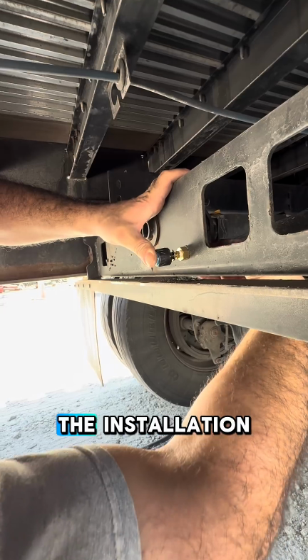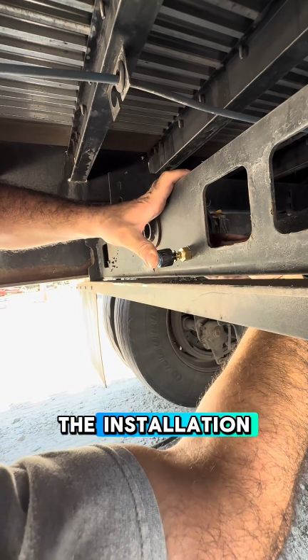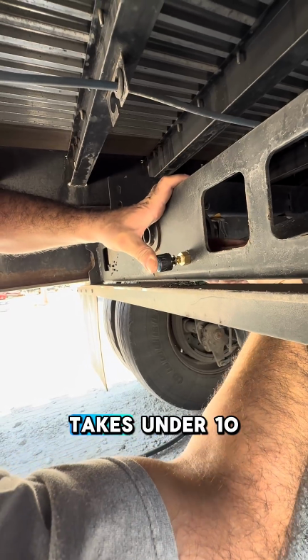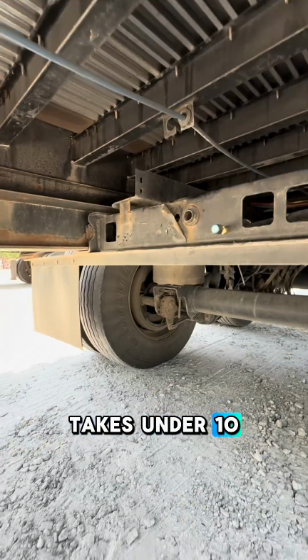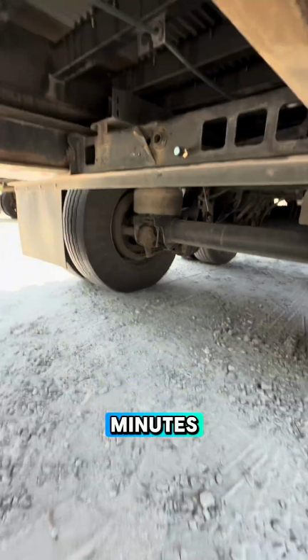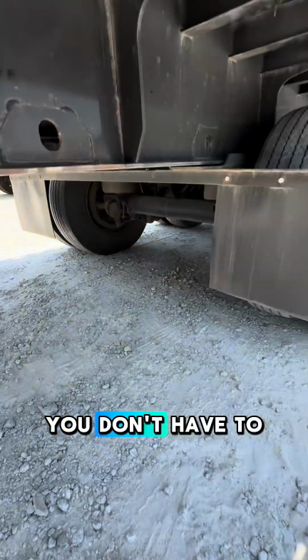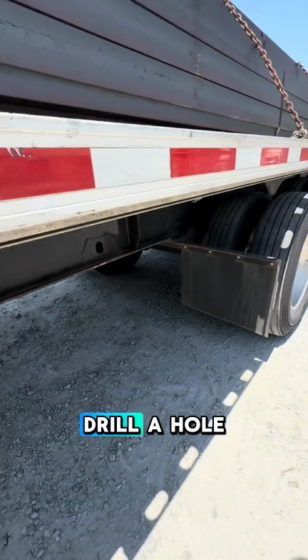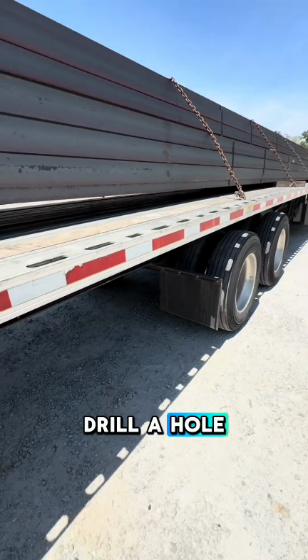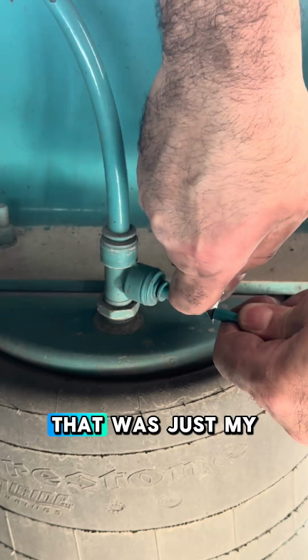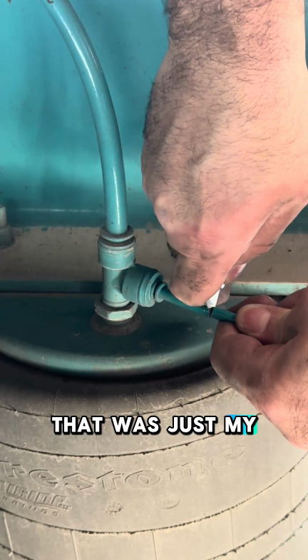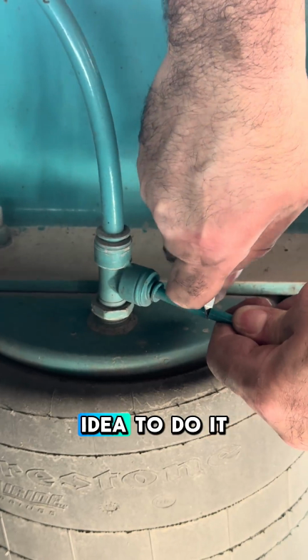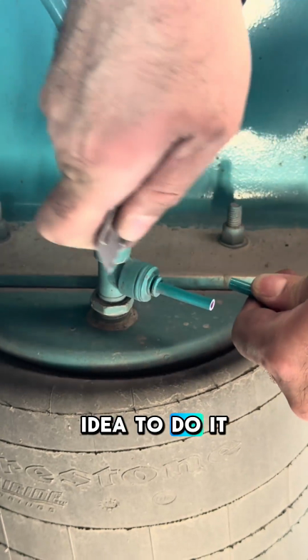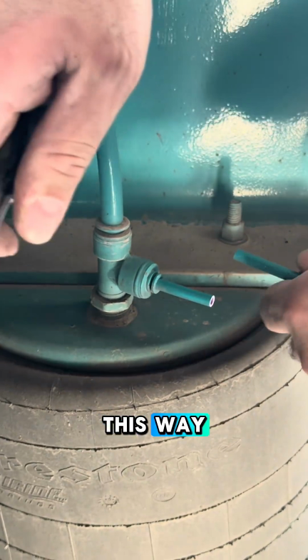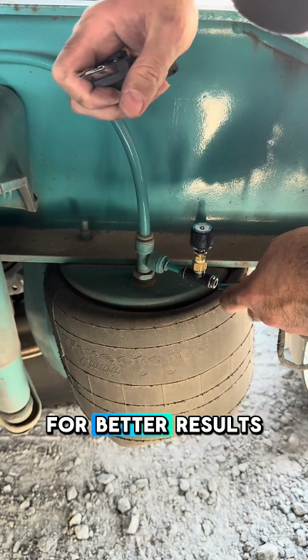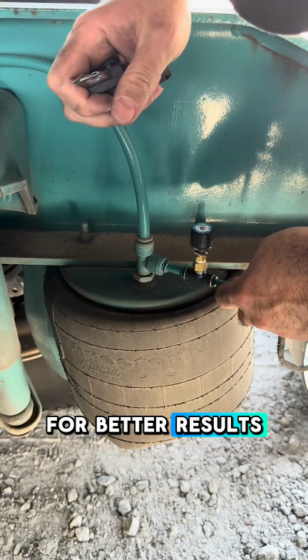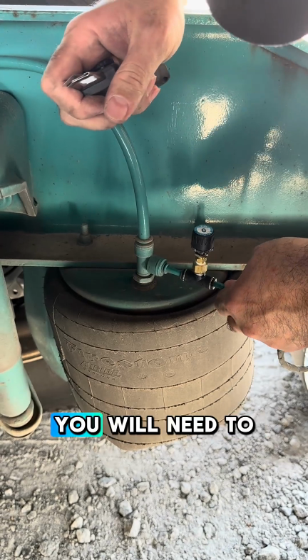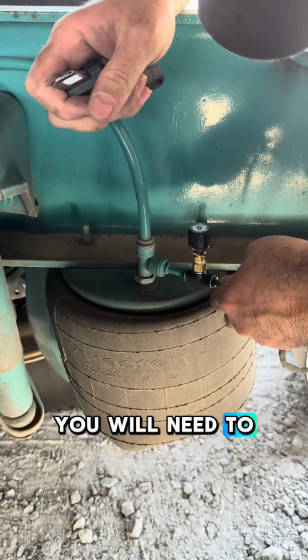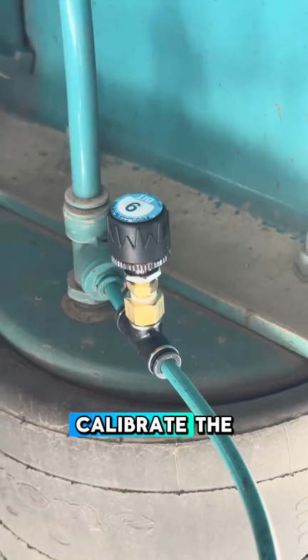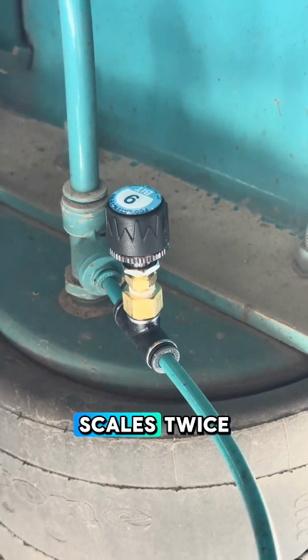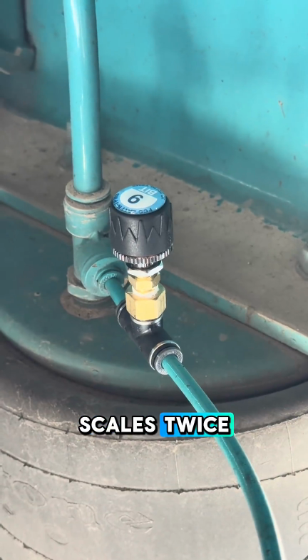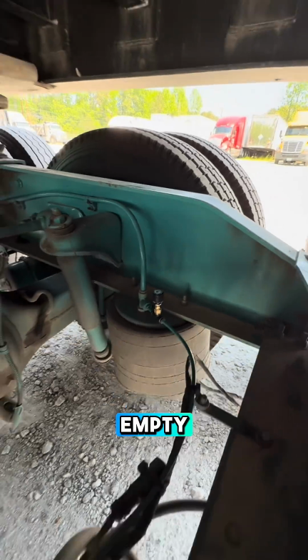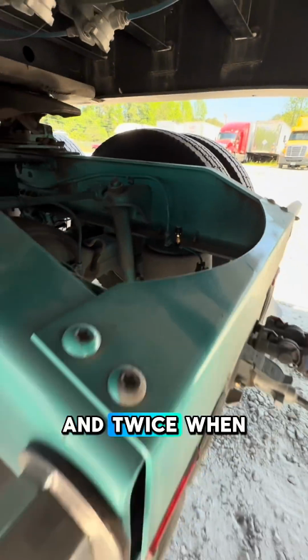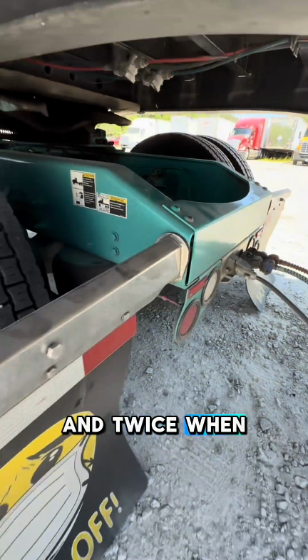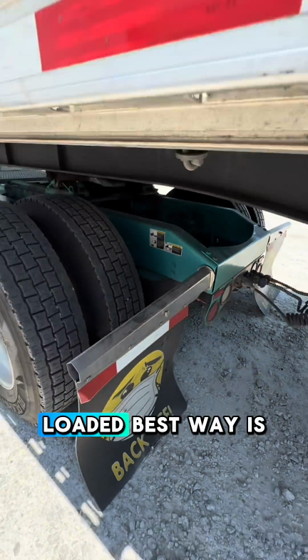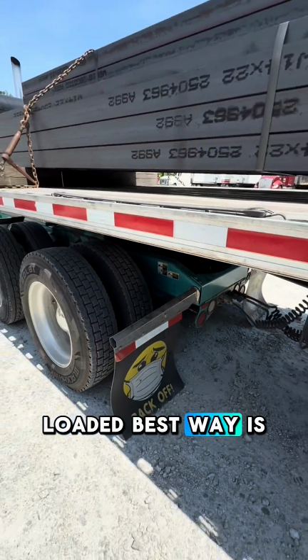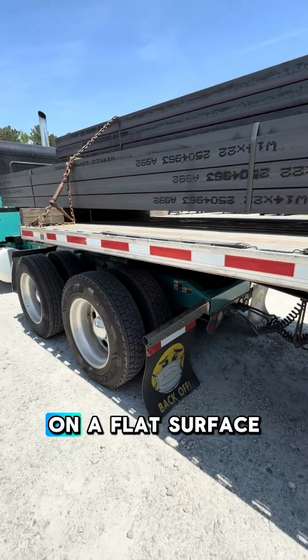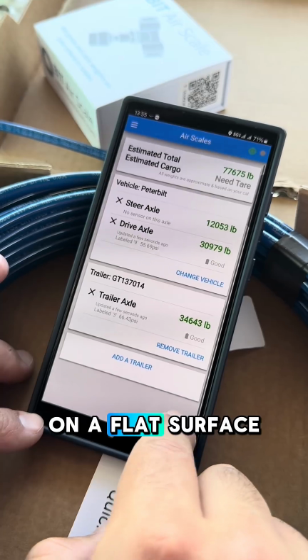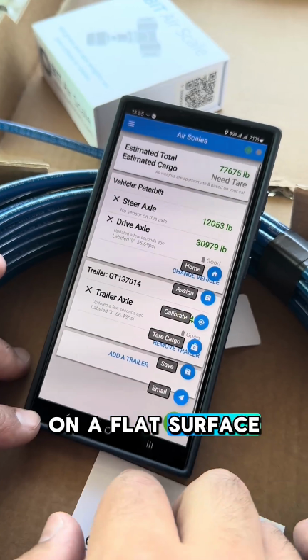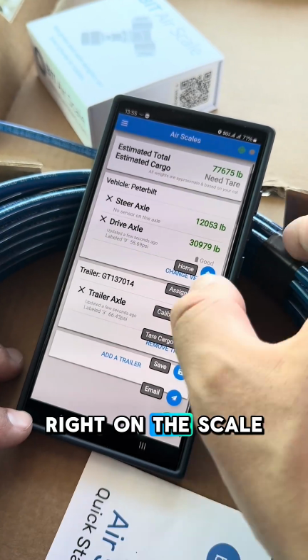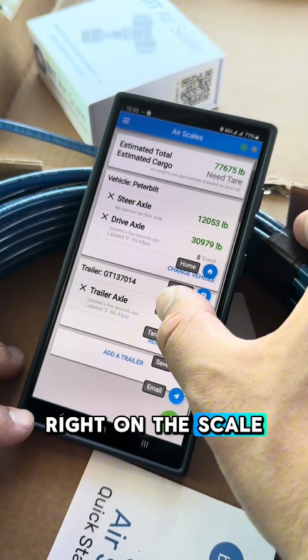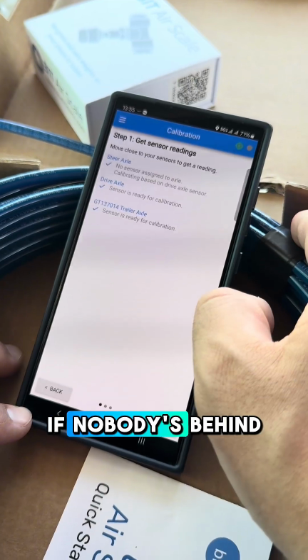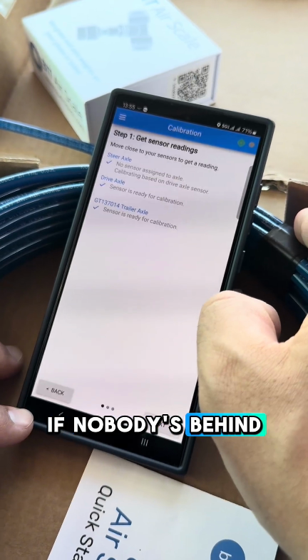The installation takes under 10 minutes. You don't have to drill a hole — that was just my idea to do it this way. For better results, you will need to calibrate the scales twice empty and twice when loaded. Best way is on a flat surface, right on the scale if nobody's behind you.